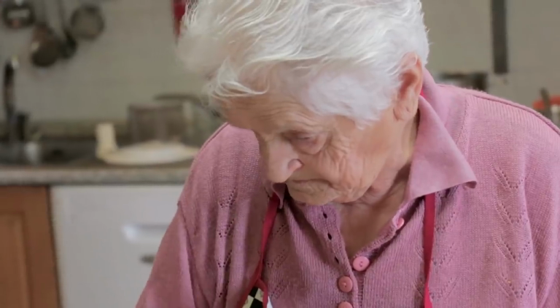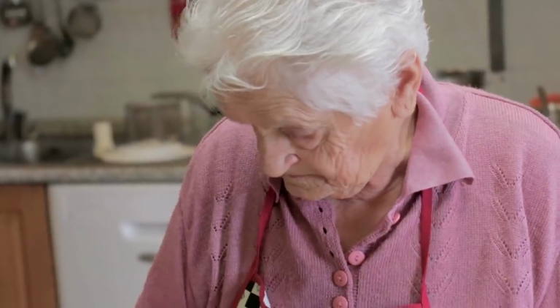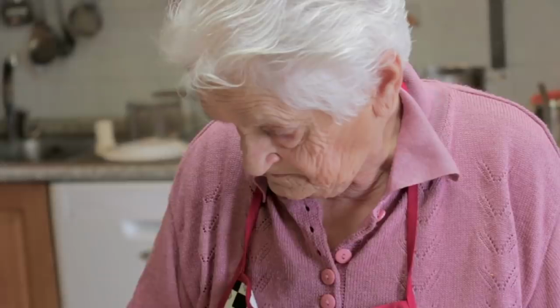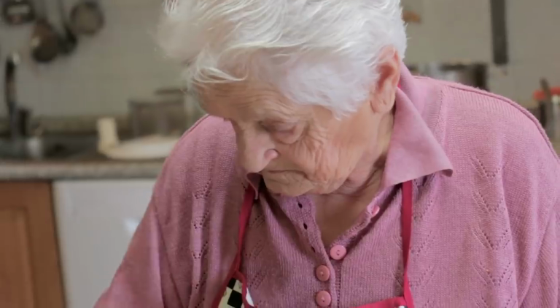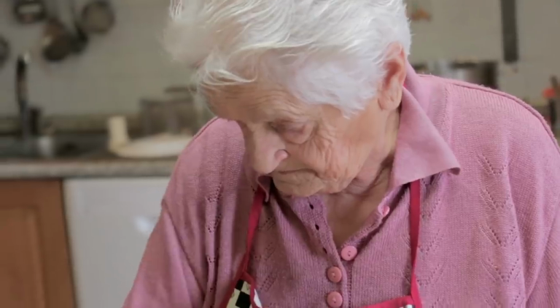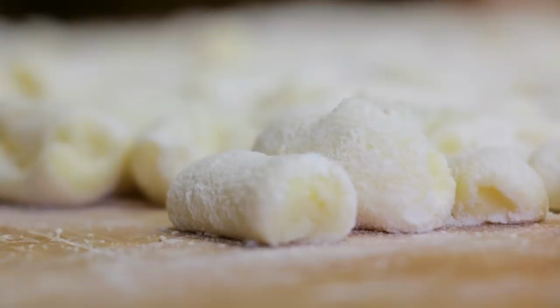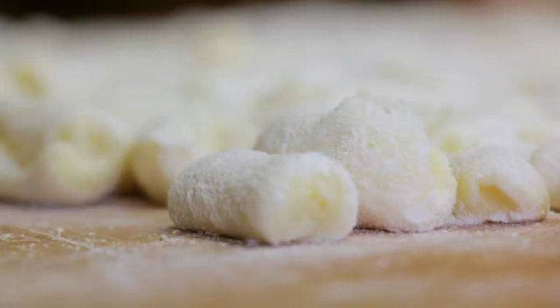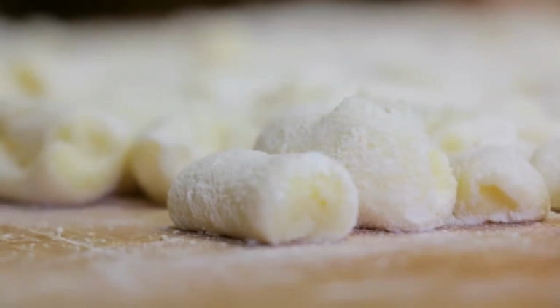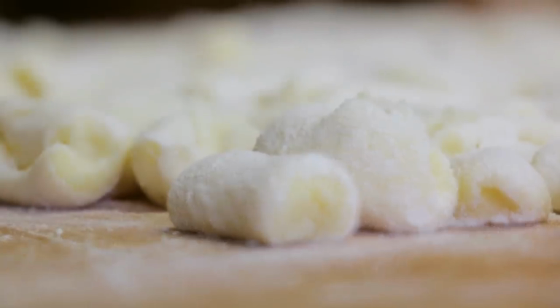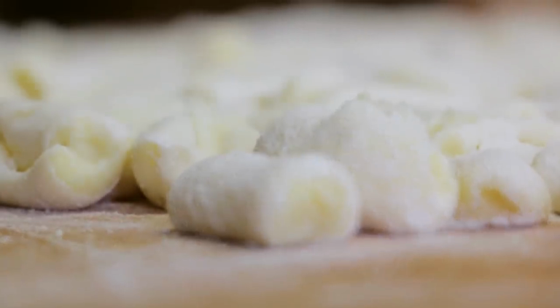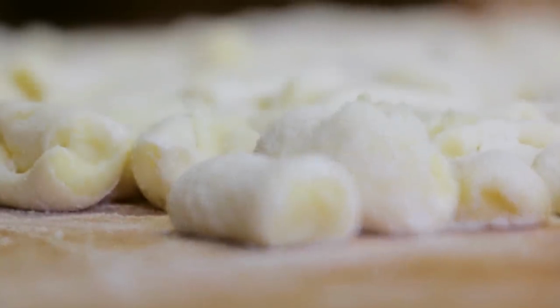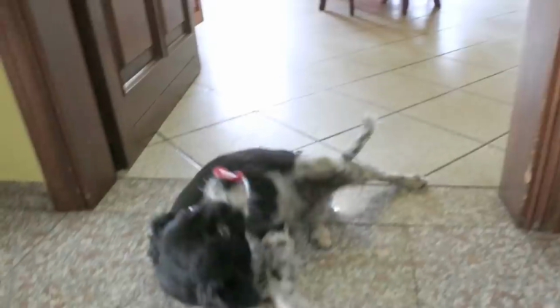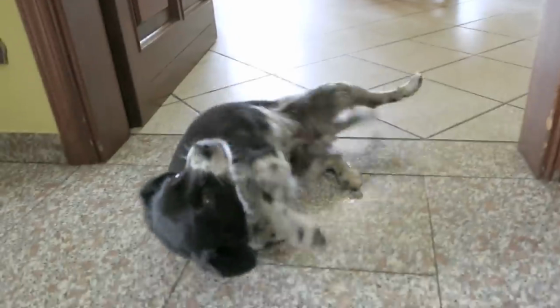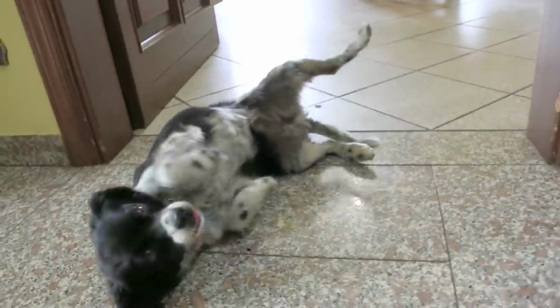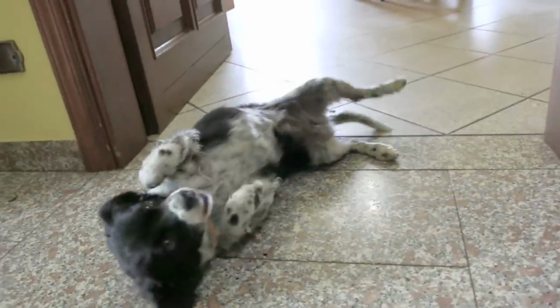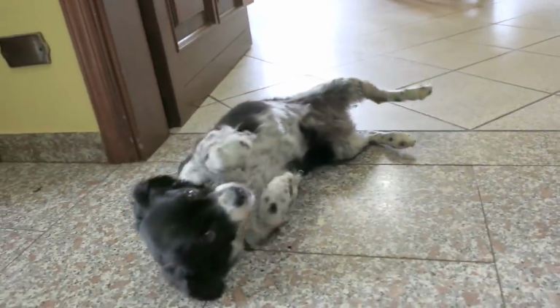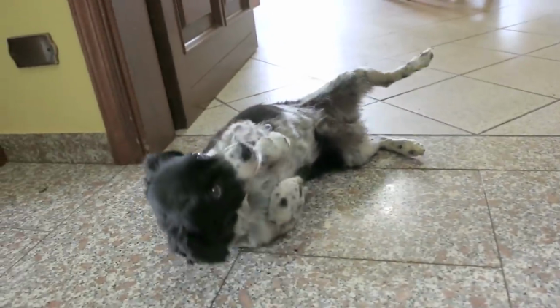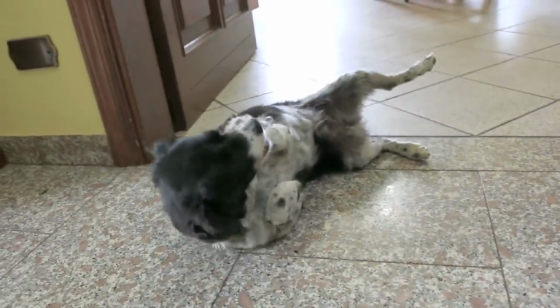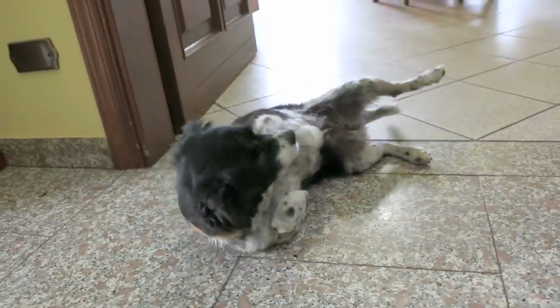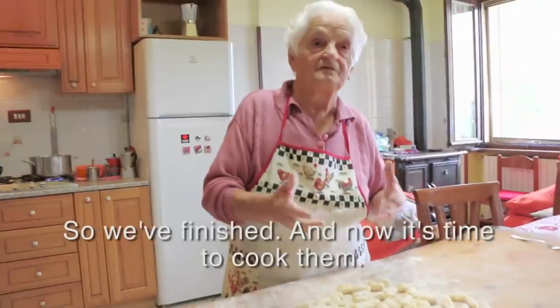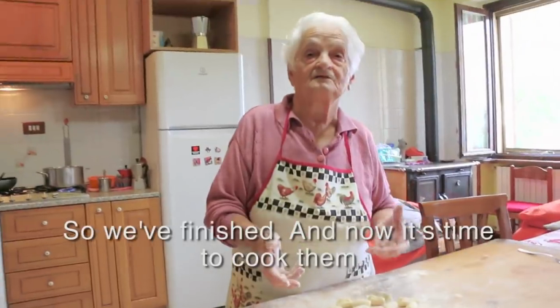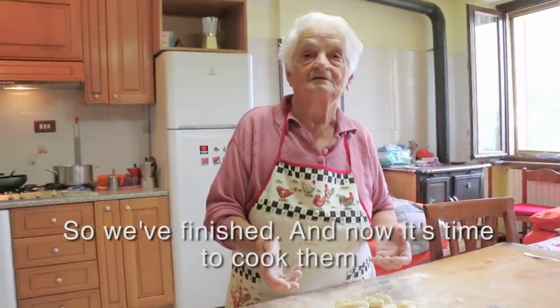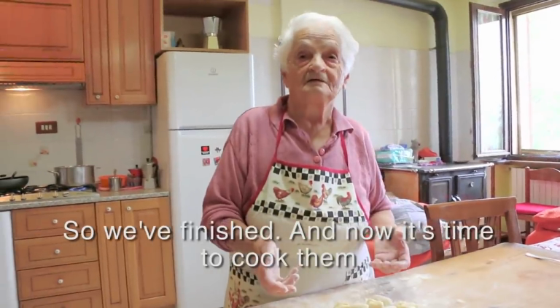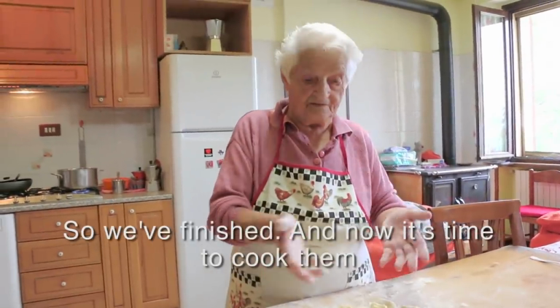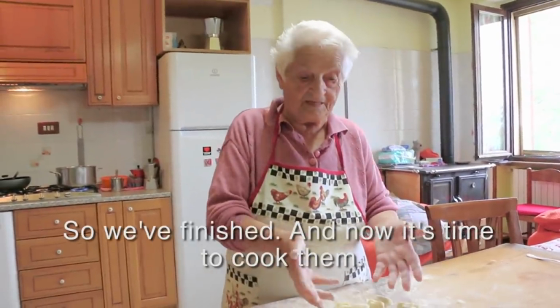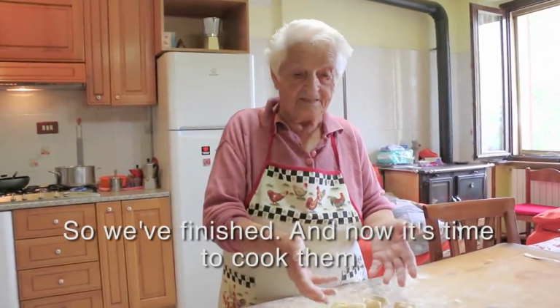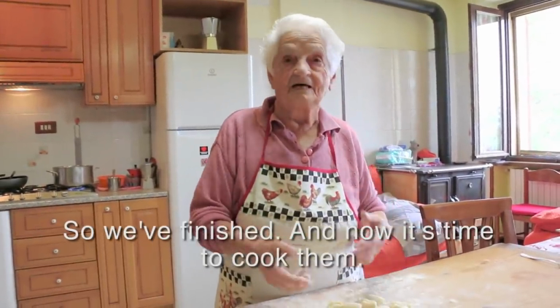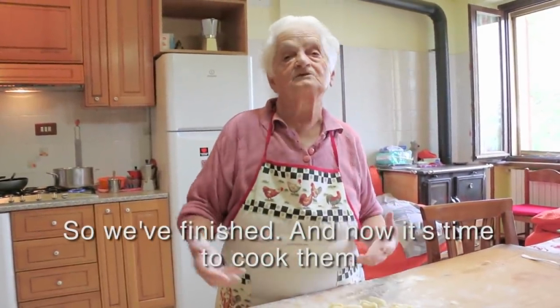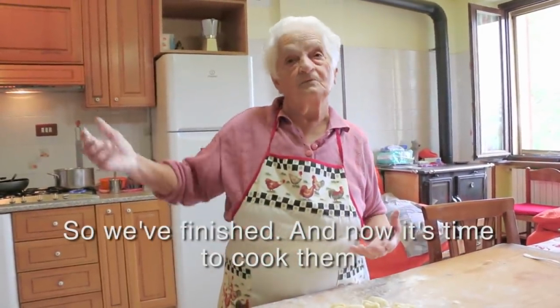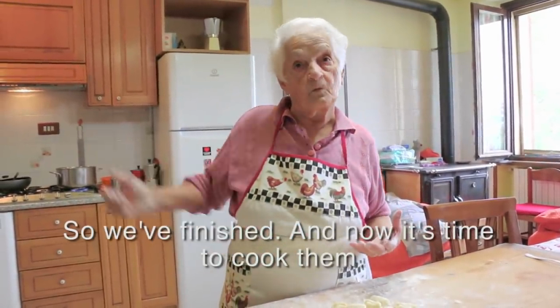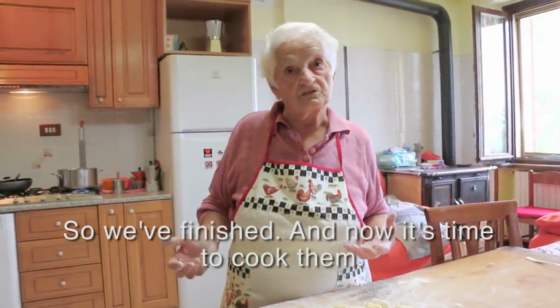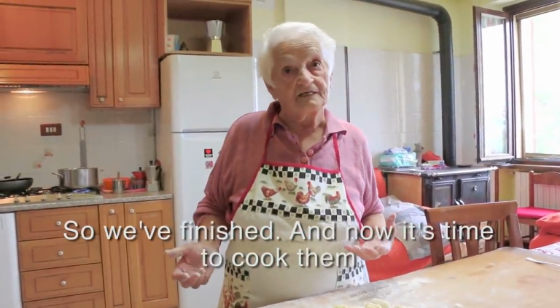Plenty of flour stops the gnocchi from sticking. Domenica works her way through all the dough and makes enough for her extended family. We have finished the gnocchi — now we have to cook them.